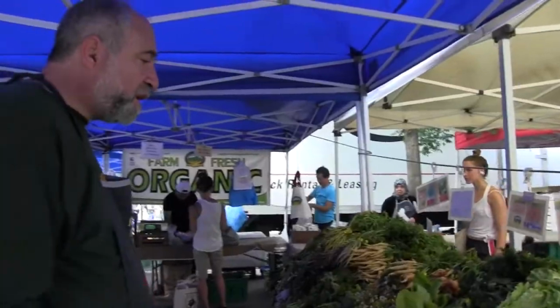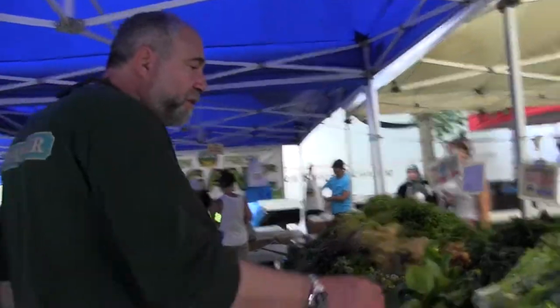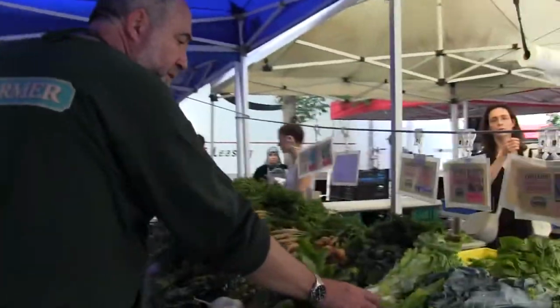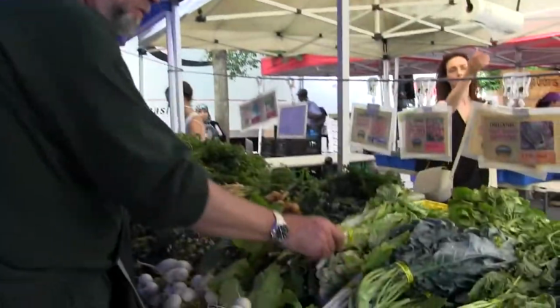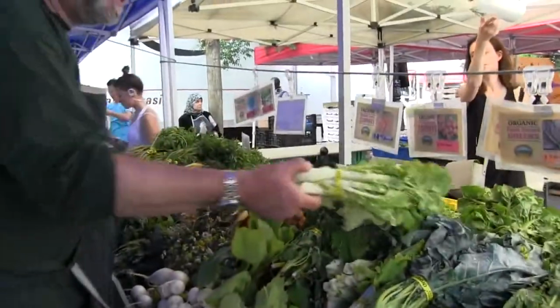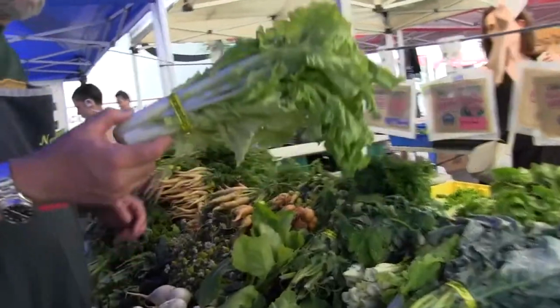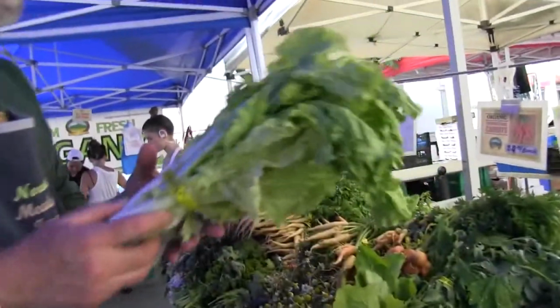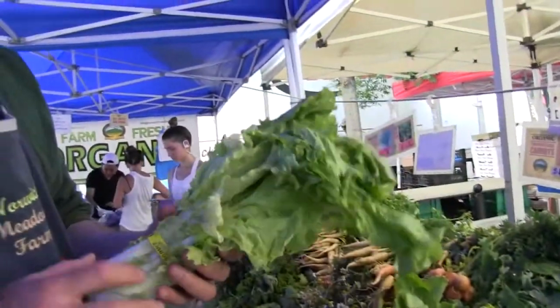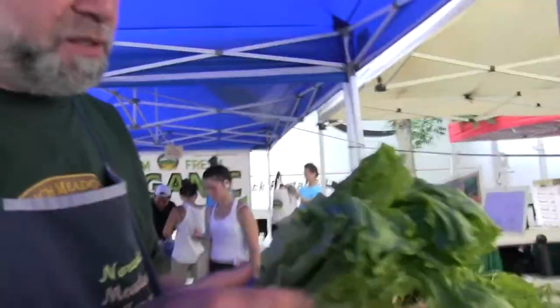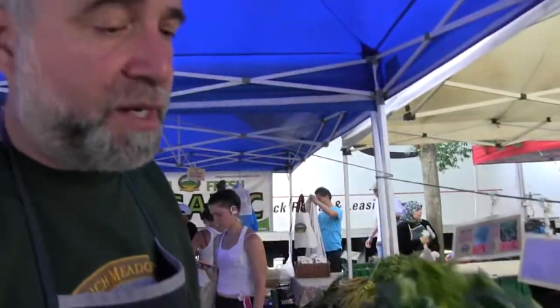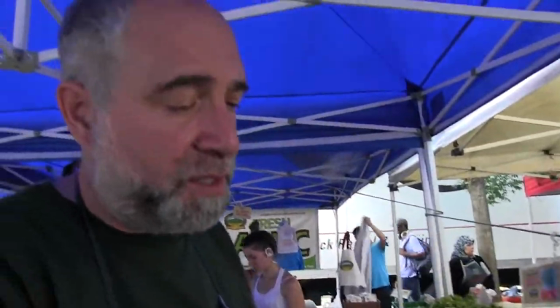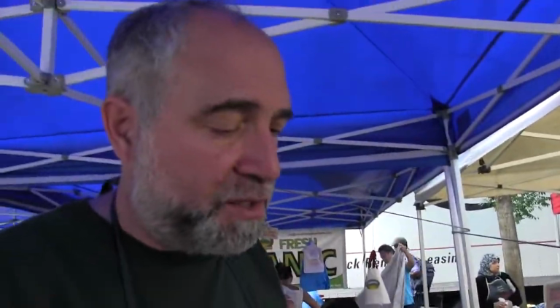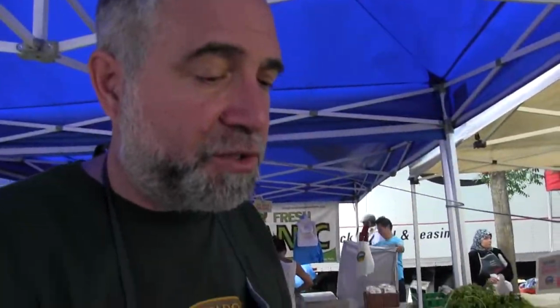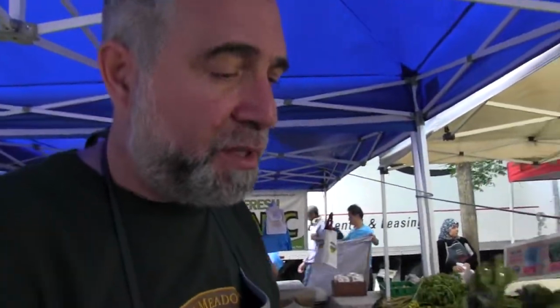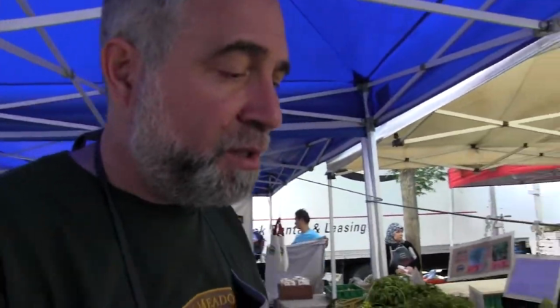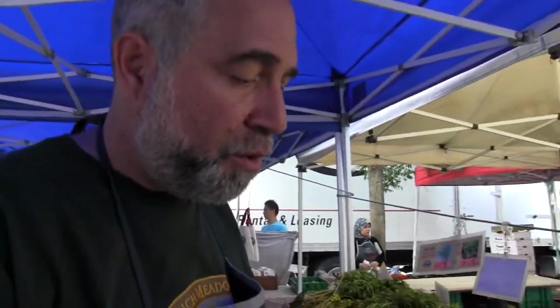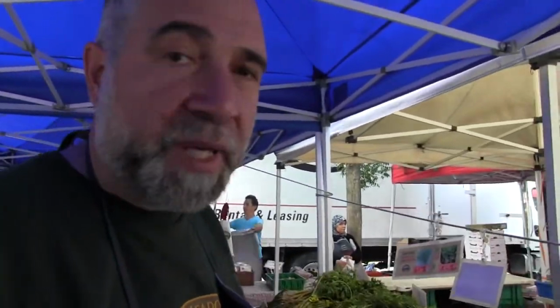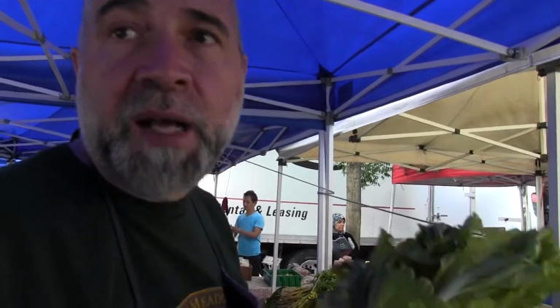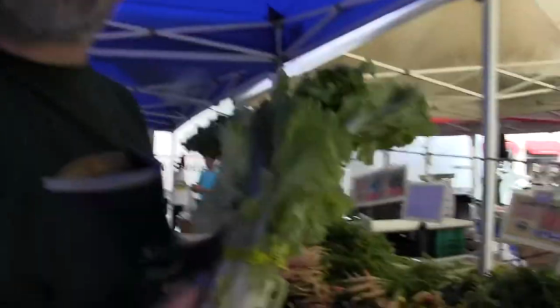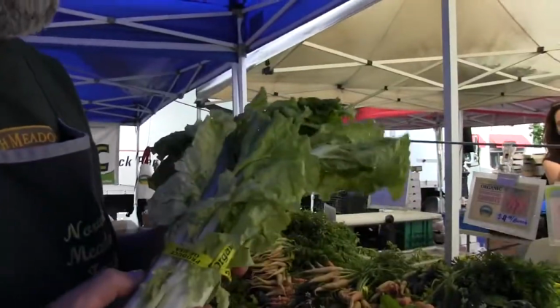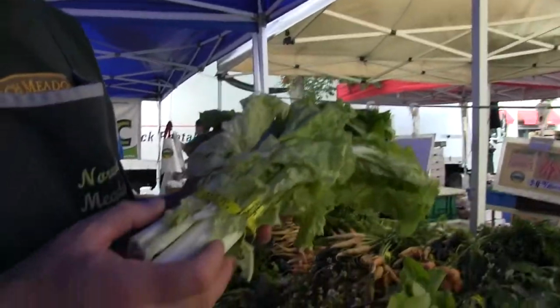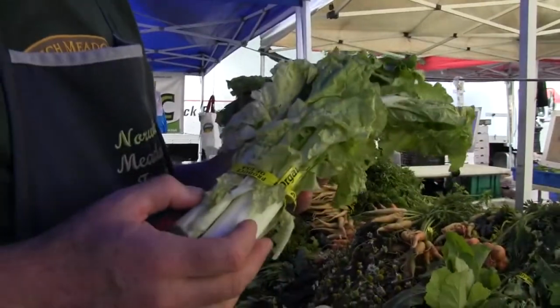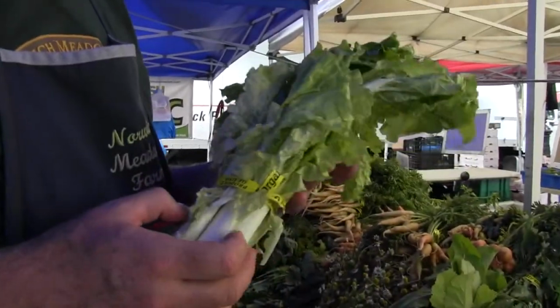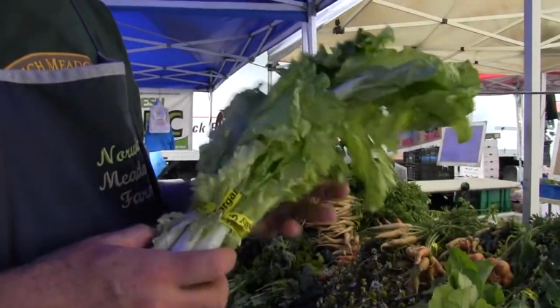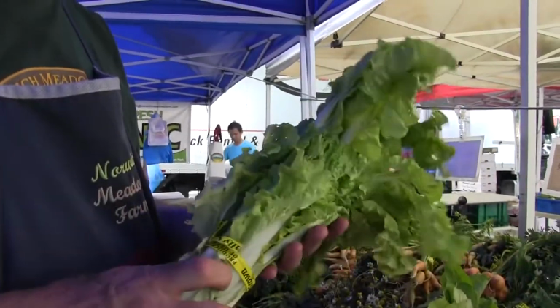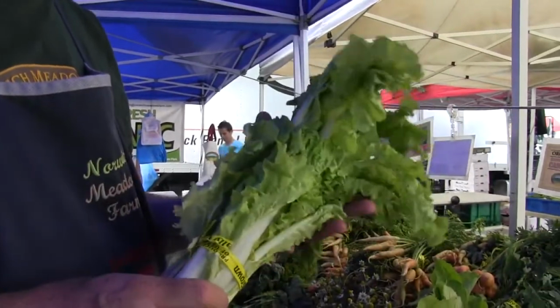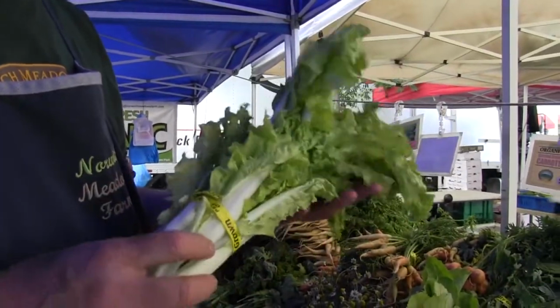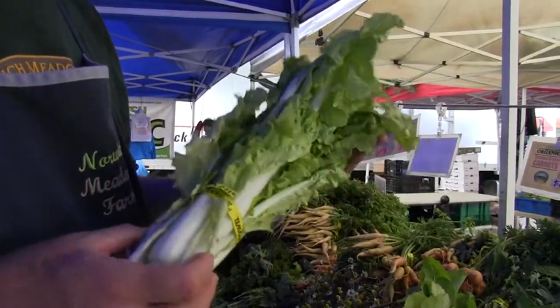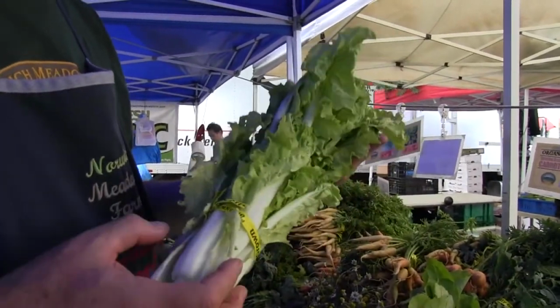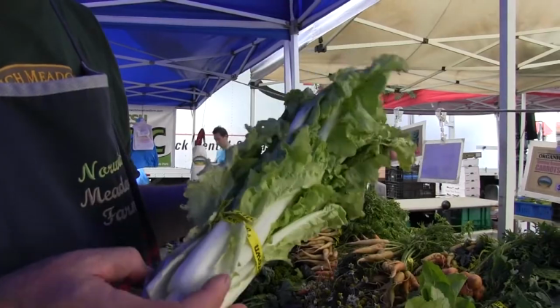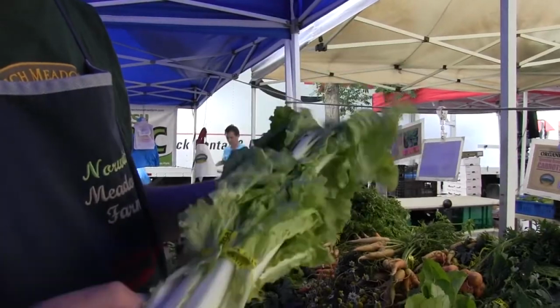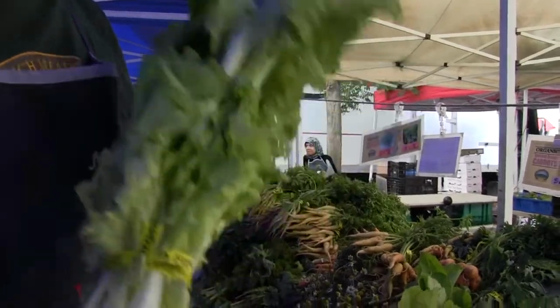Another favorite that has not gained quite as much attention as it should is Tokyo Bekana. It's actually in the mustard family but very, very light and buttery — one of my favorite greens.